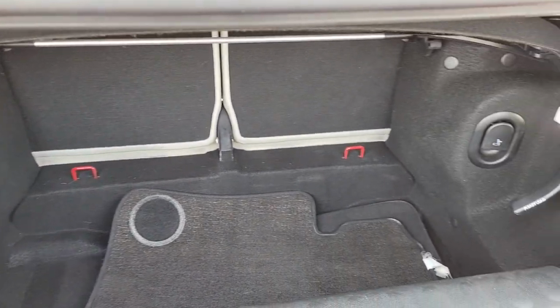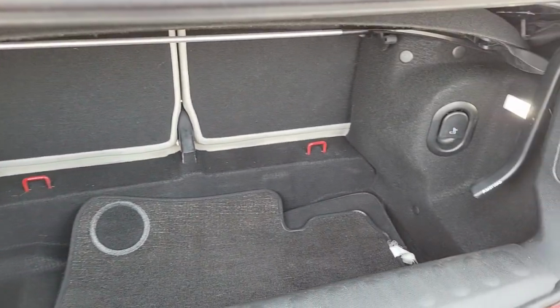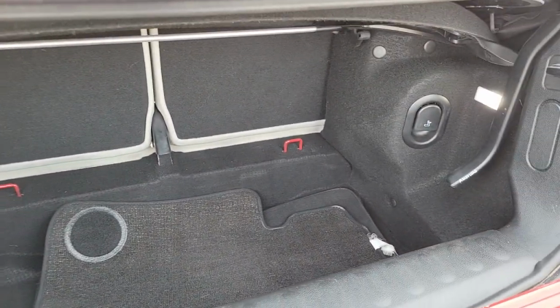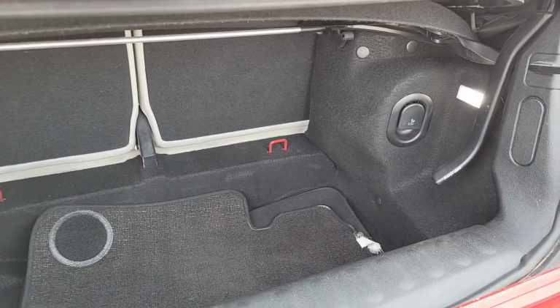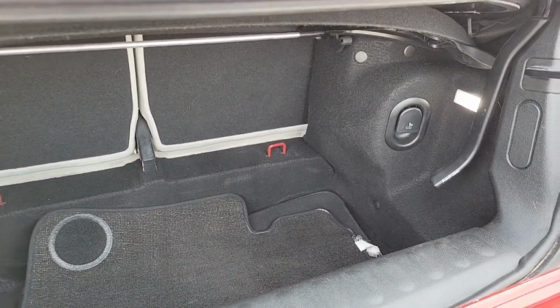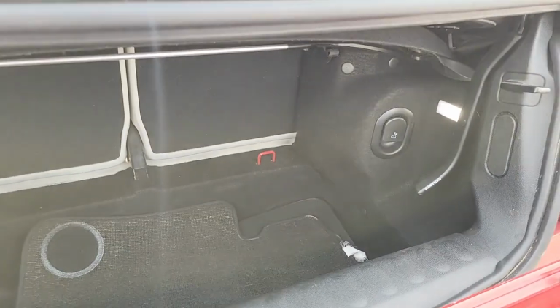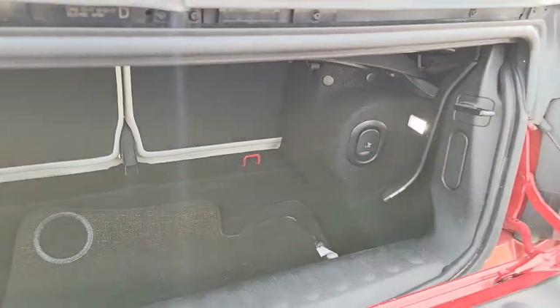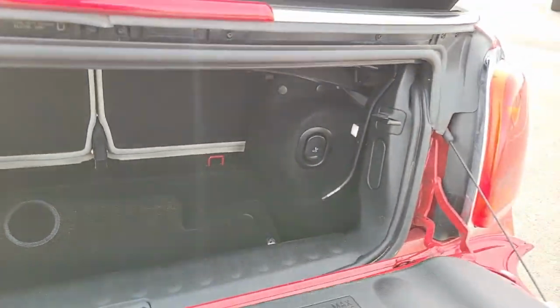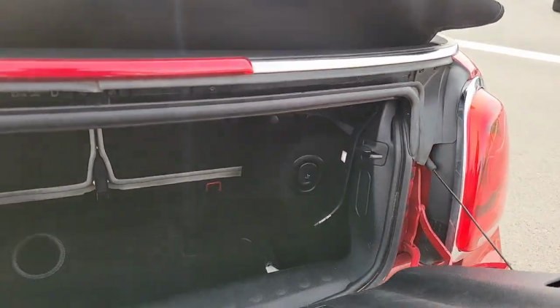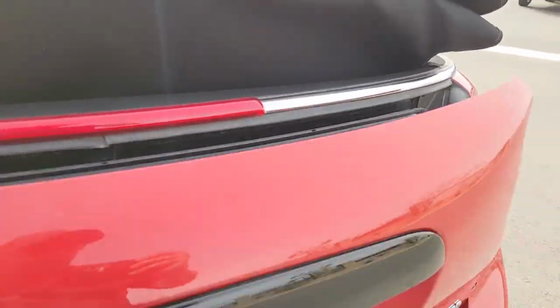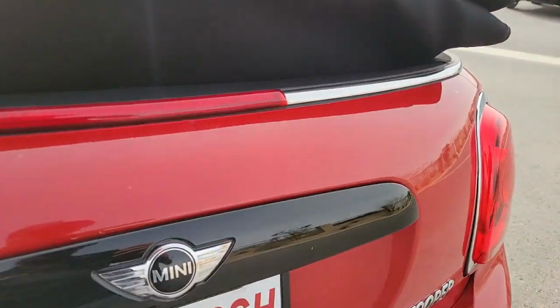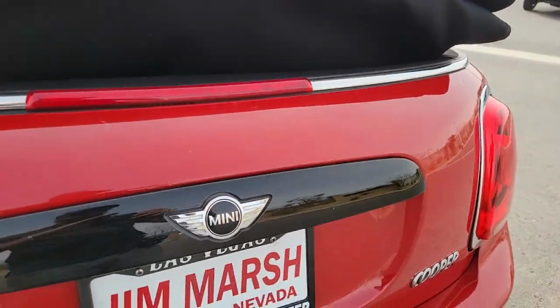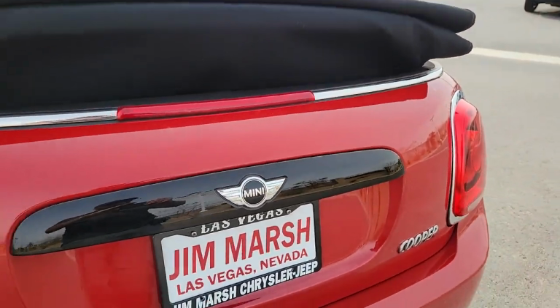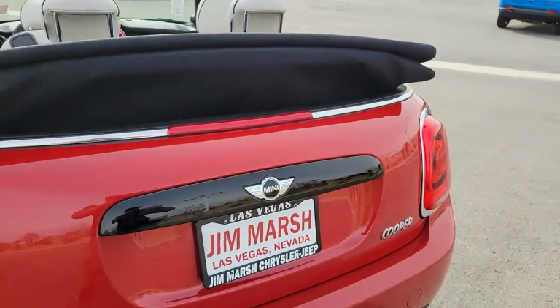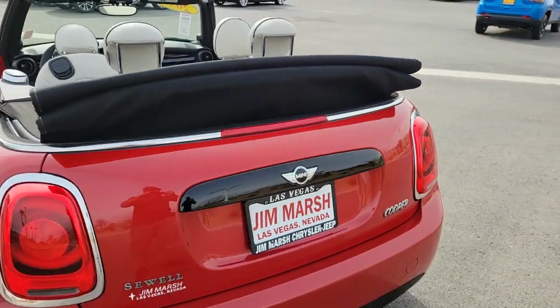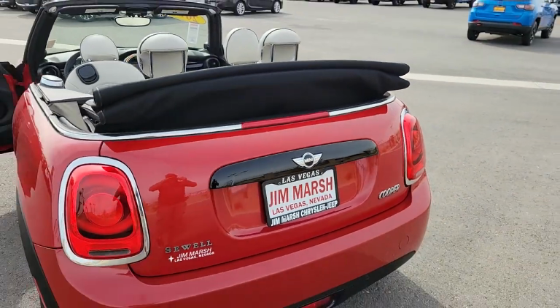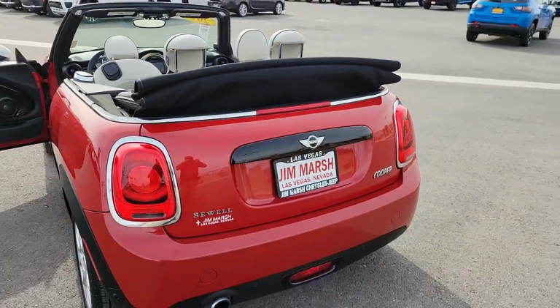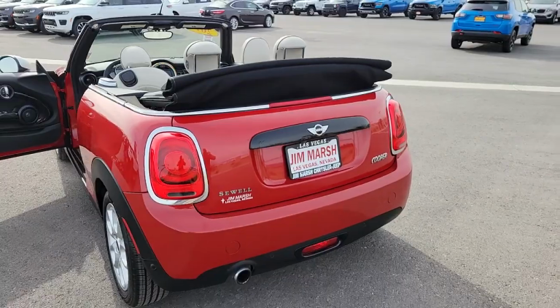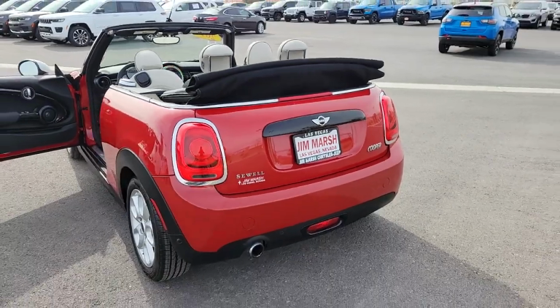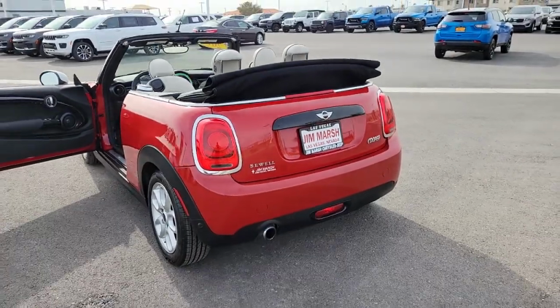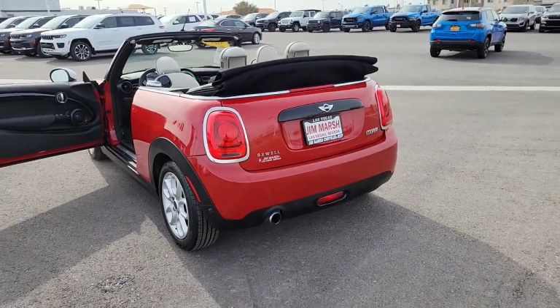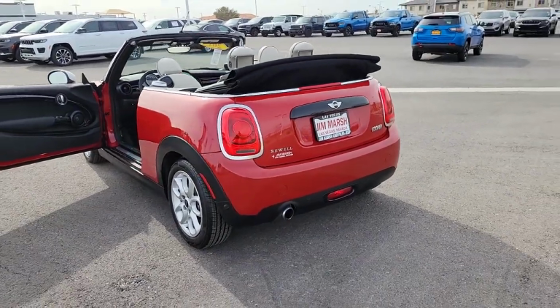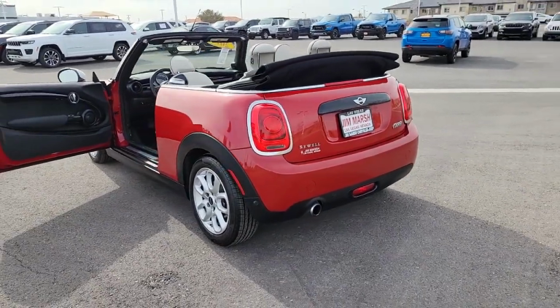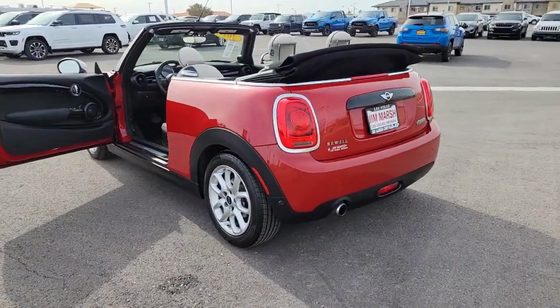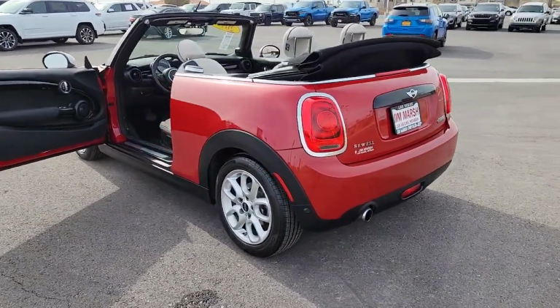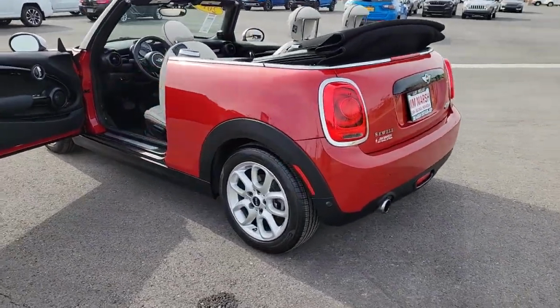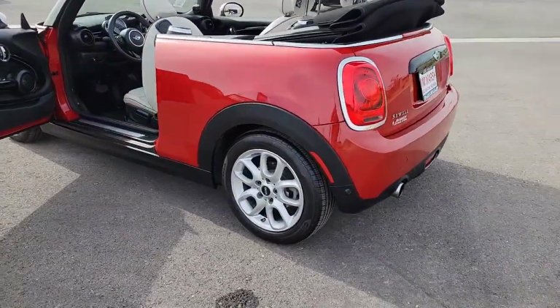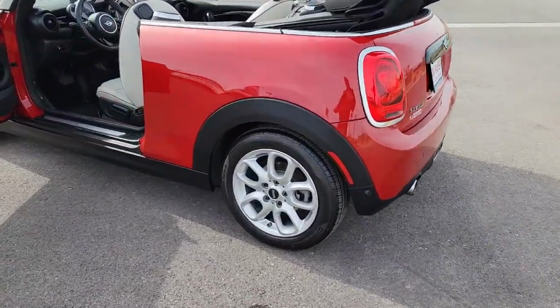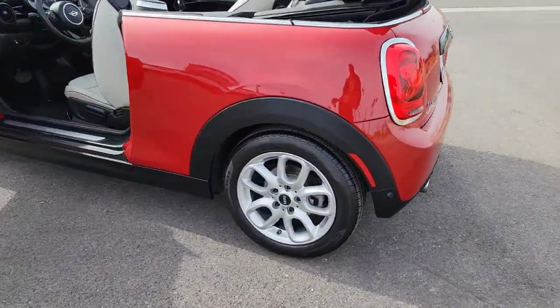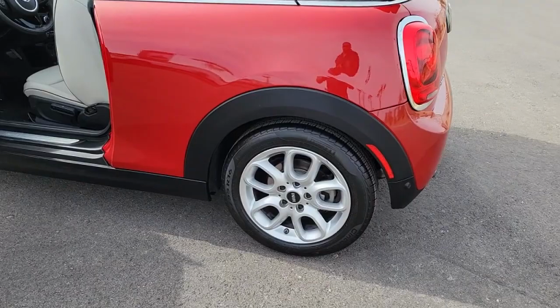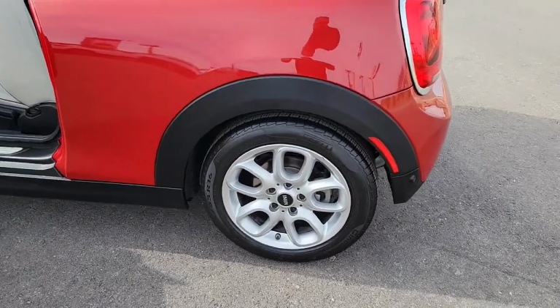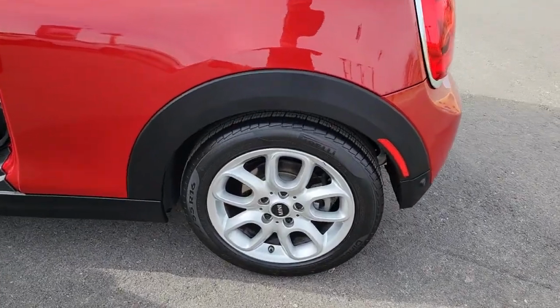These are just some of the great options this vehicle comes with: keyless entry, premium sound system, satellite radio, heated mirrors, steering wheel audio controls, electronic stability control, dual zone AC.